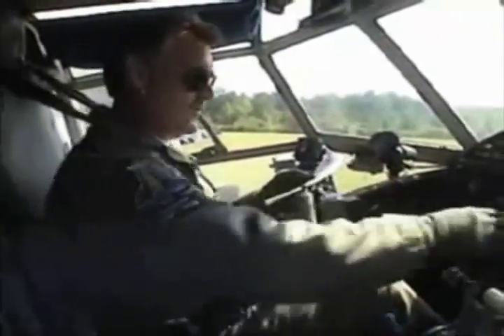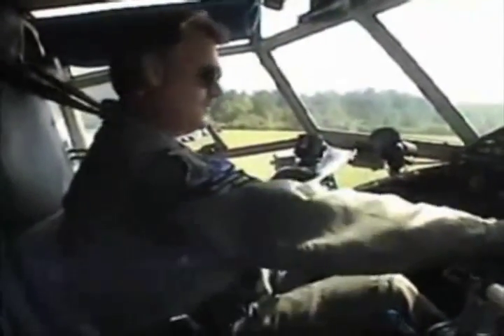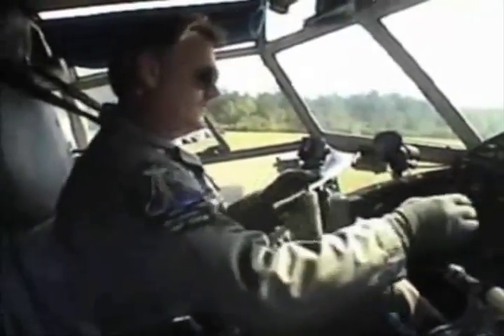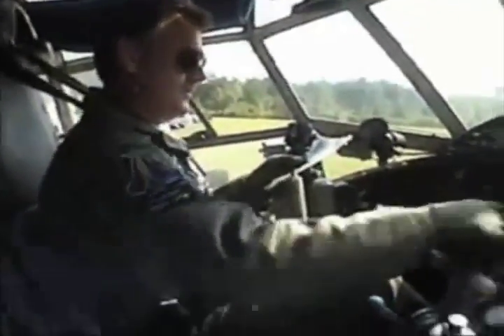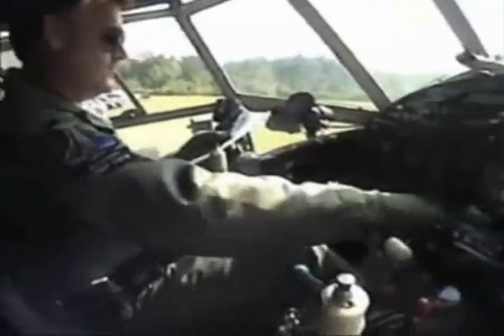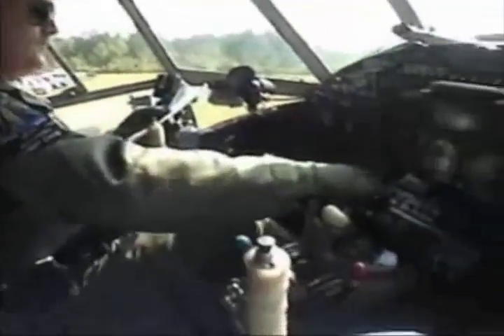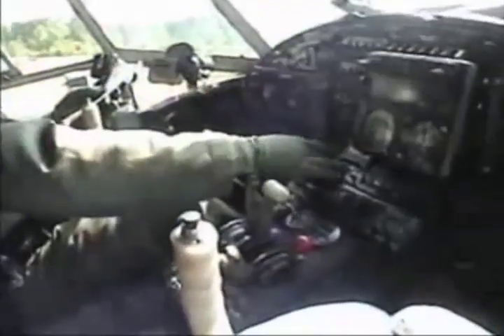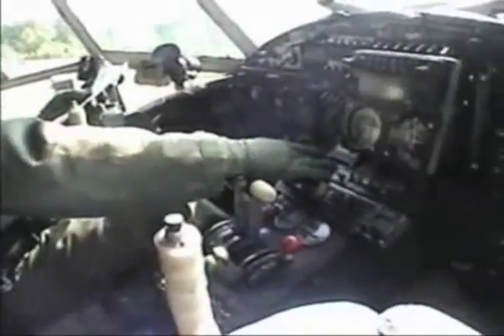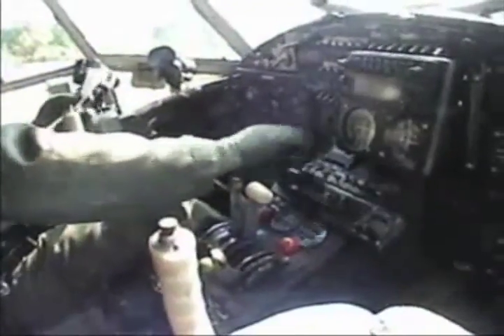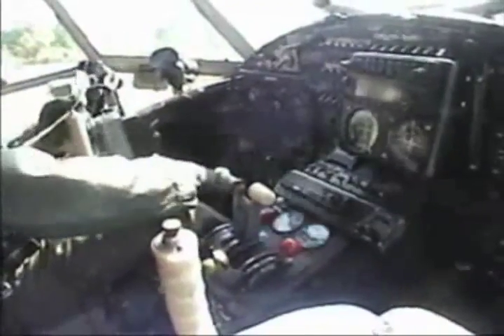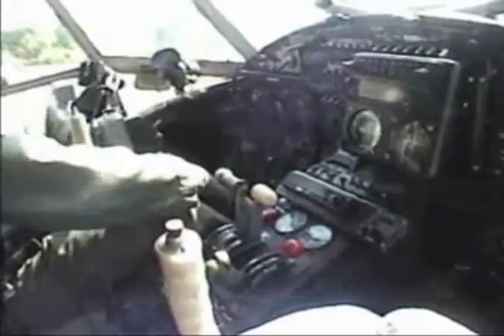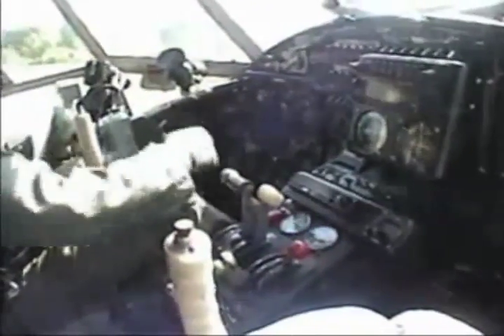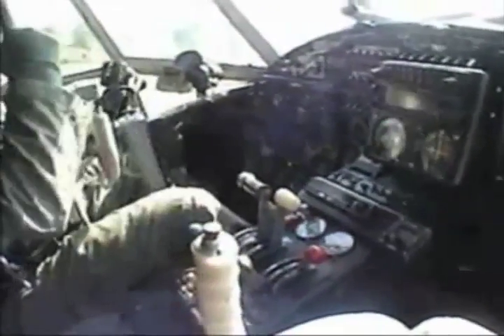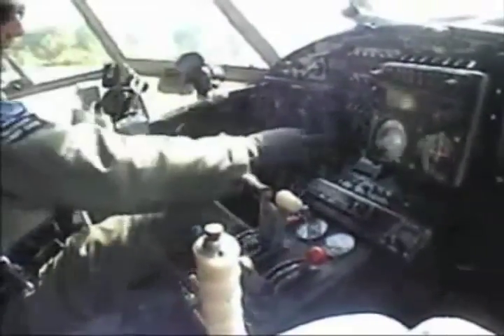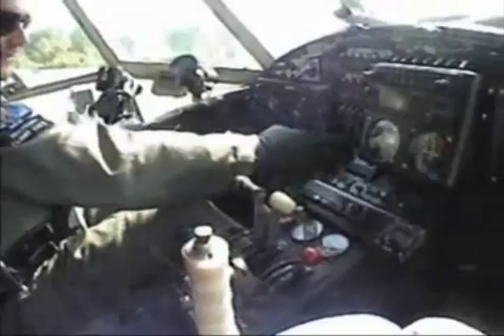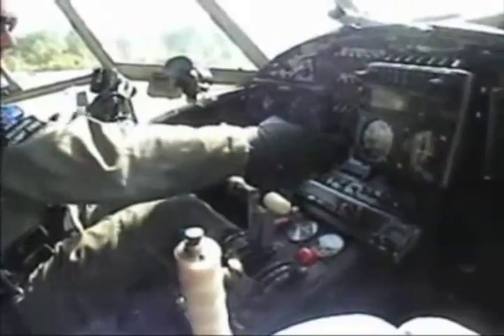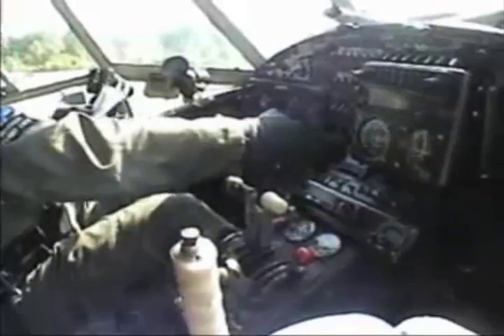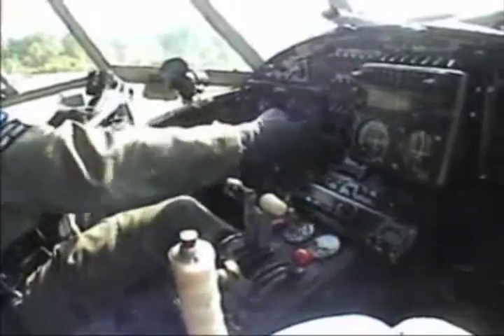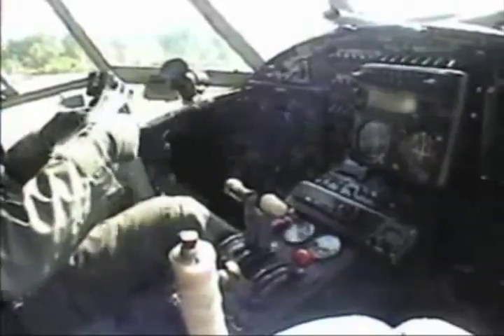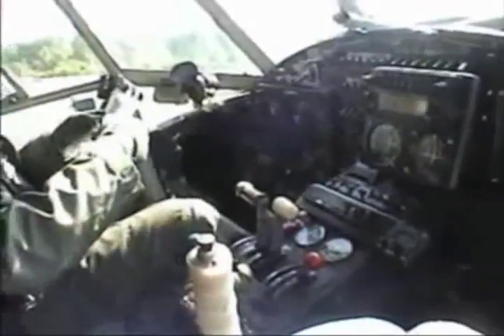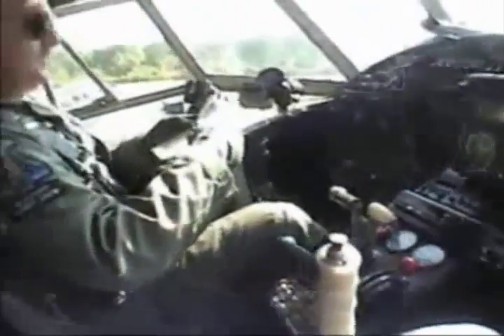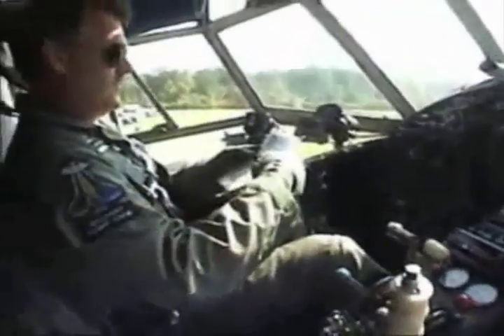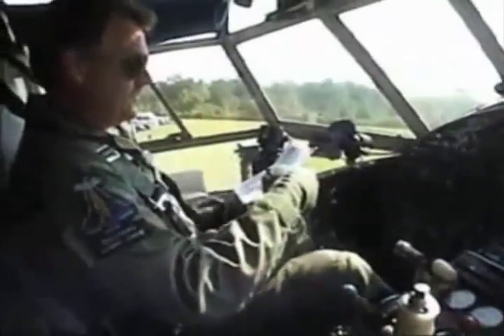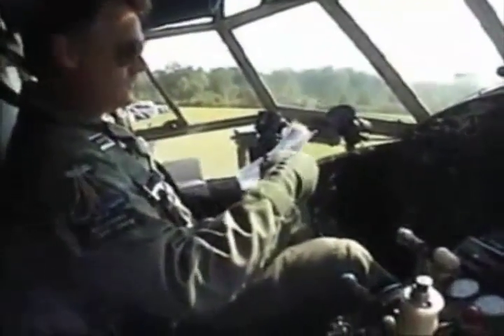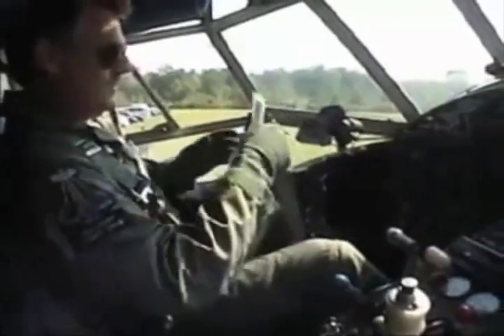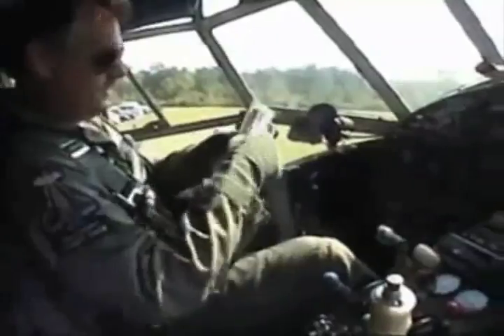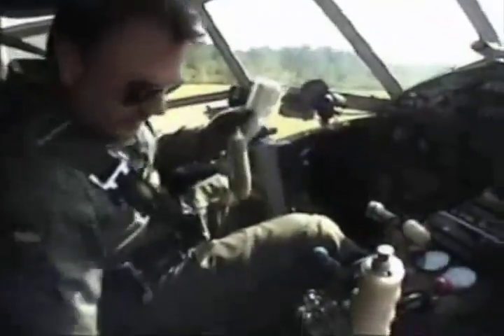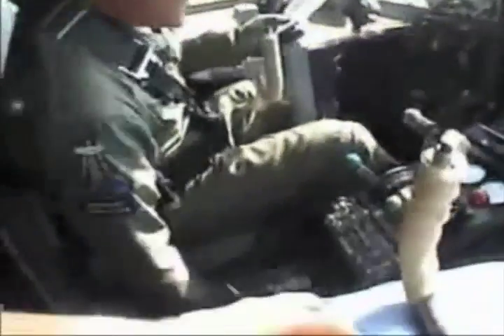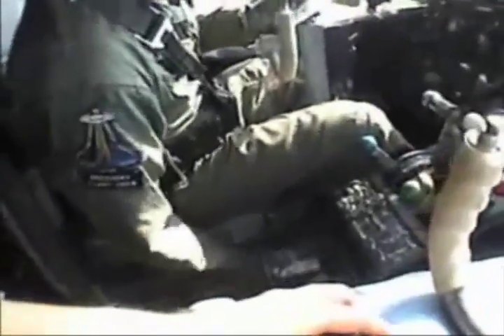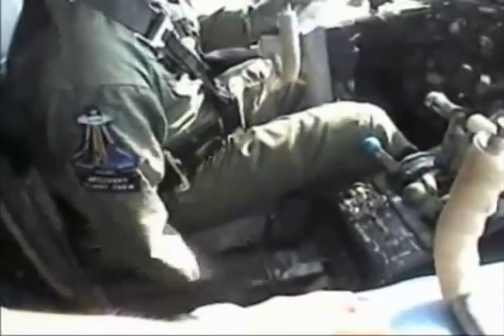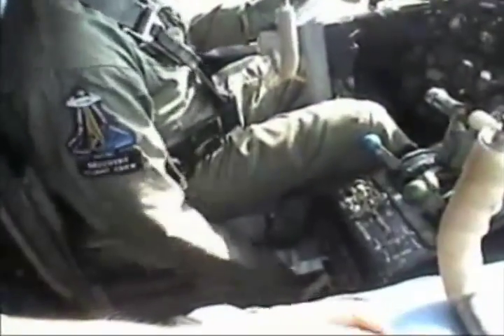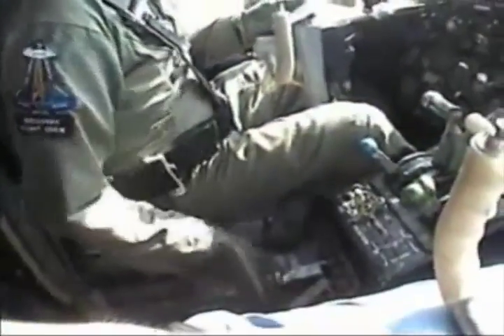Inverter is off, generator is off, battery master is on, battery test button is good, battery master test.